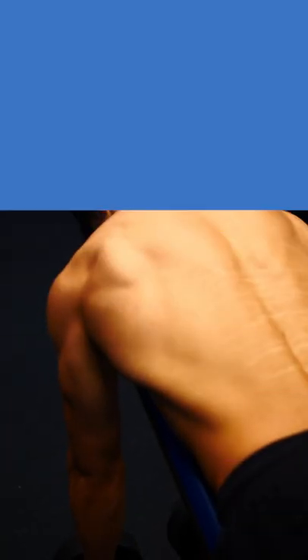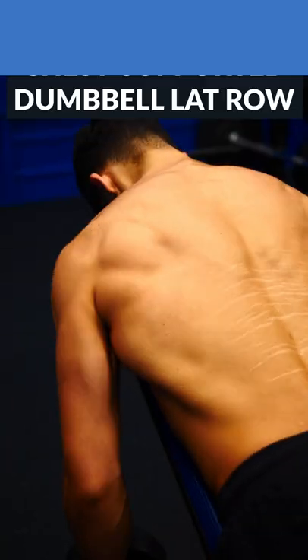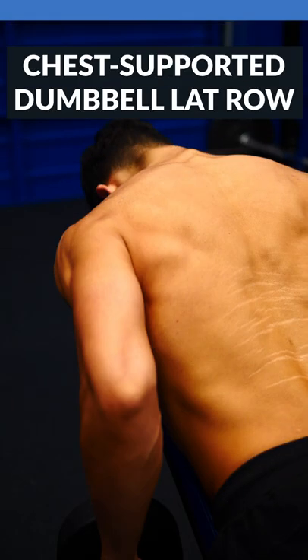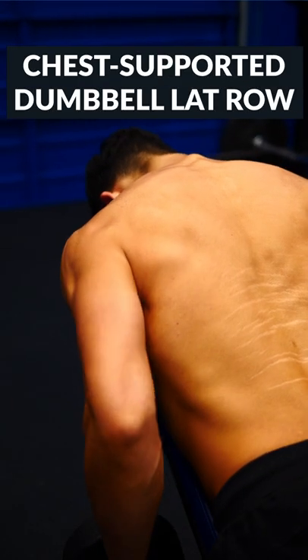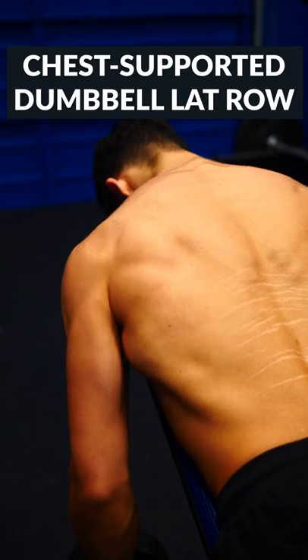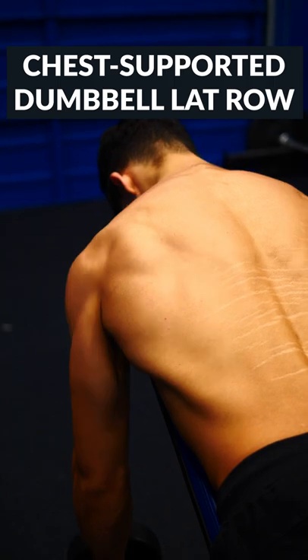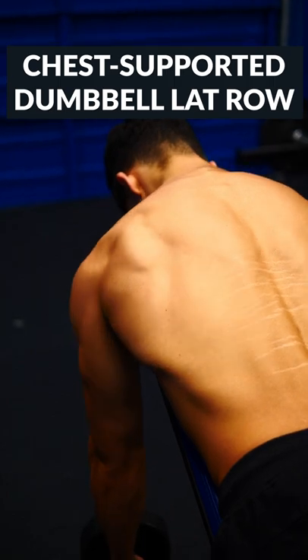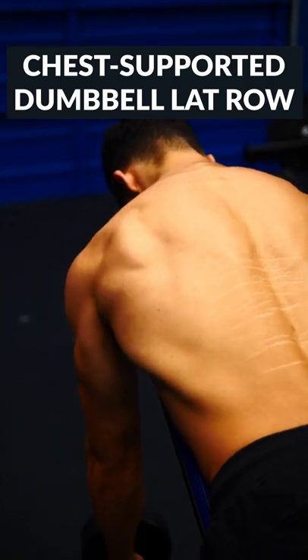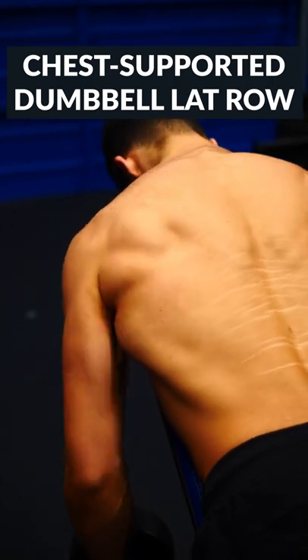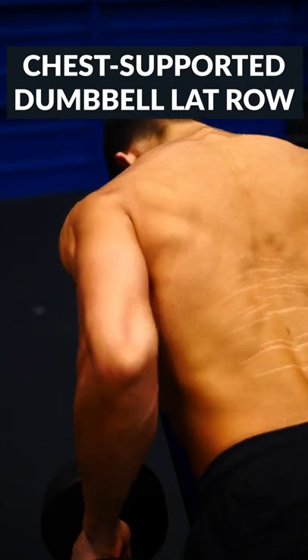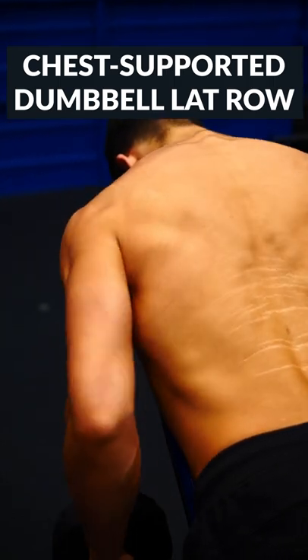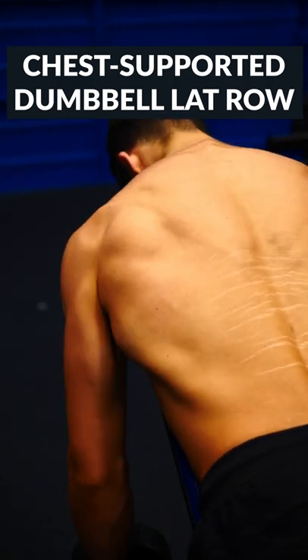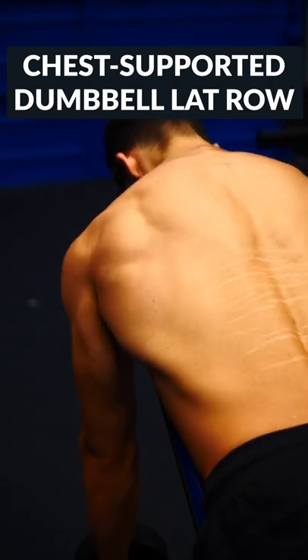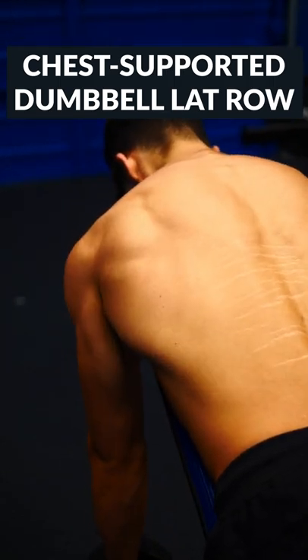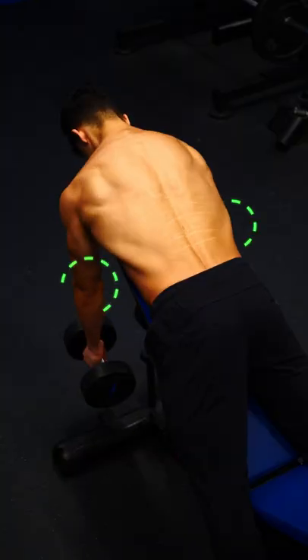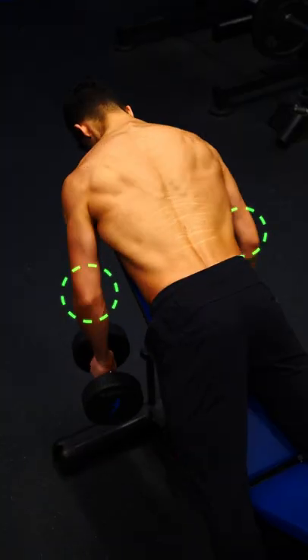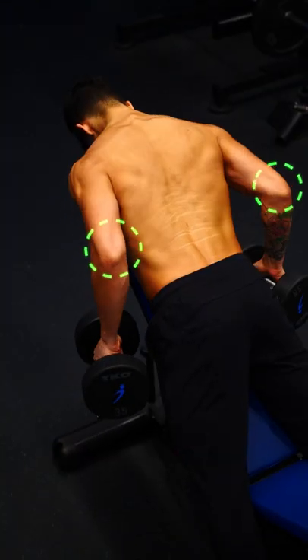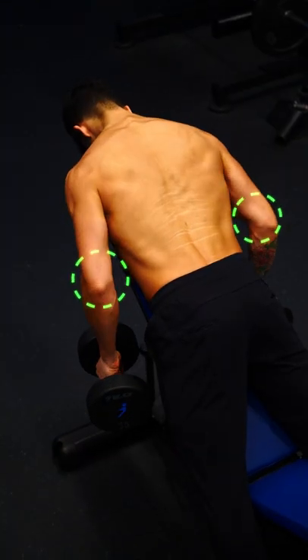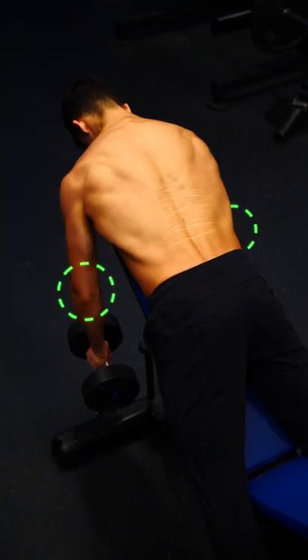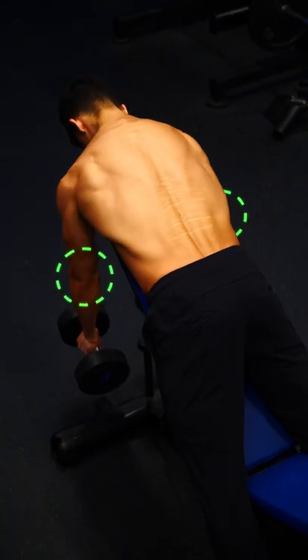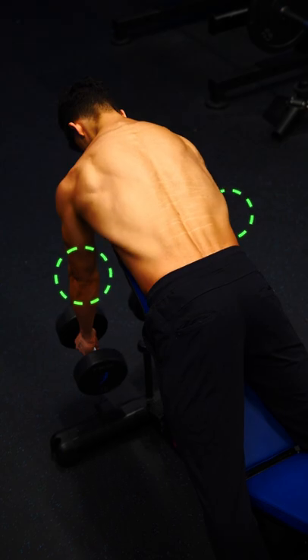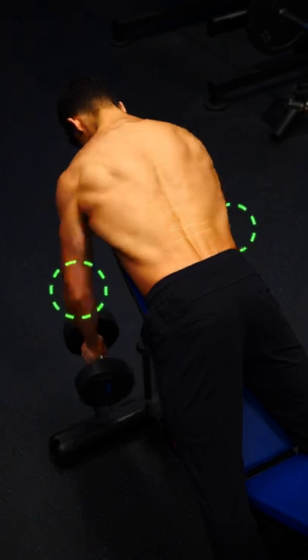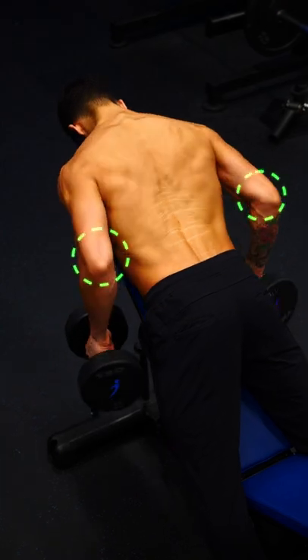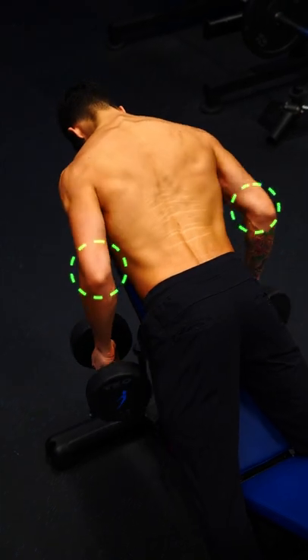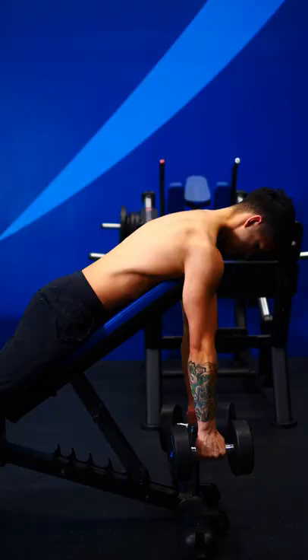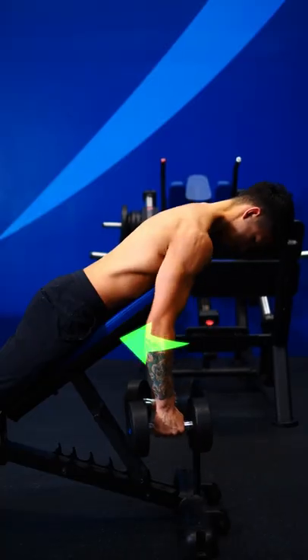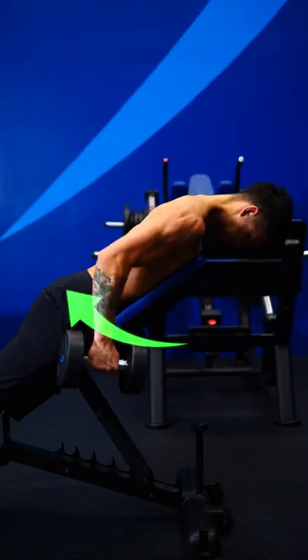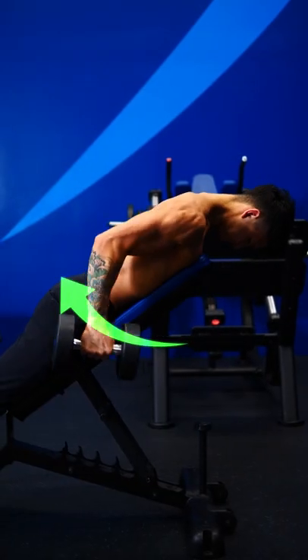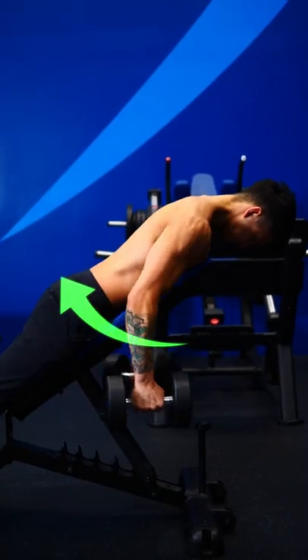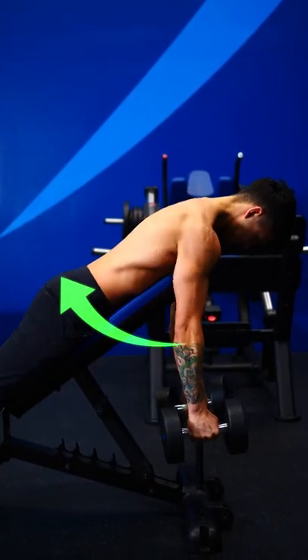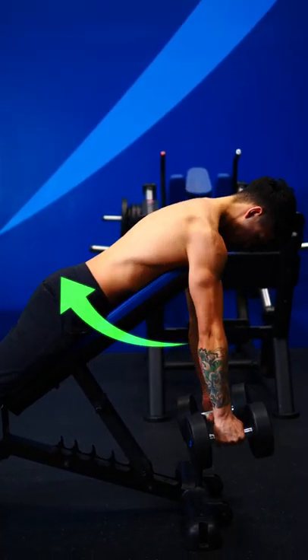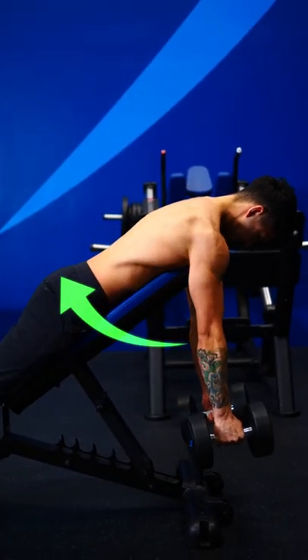Number one: chest-supported dumbbell lat rows. These are great because the bench is there to stabilize you. Keep your elbows angled close to the sides and pull the weight low down to your body, as if you're trying to tuck your elbows into your back pockets.